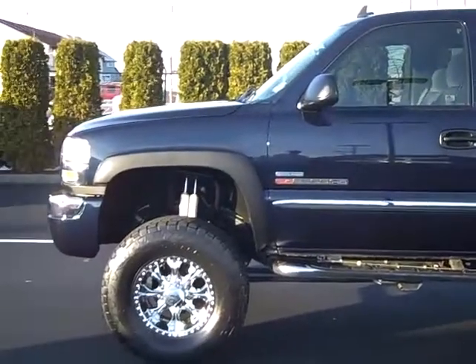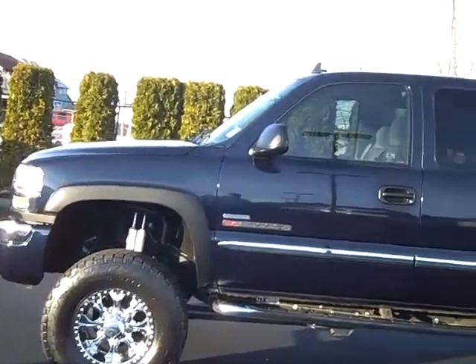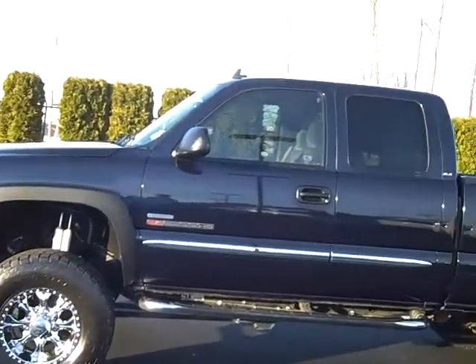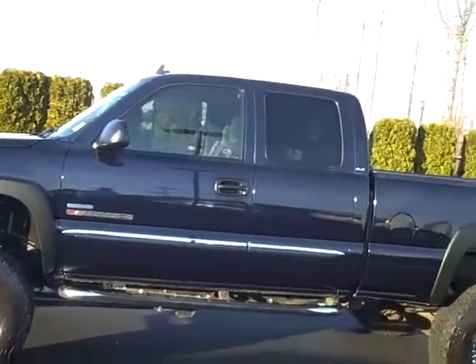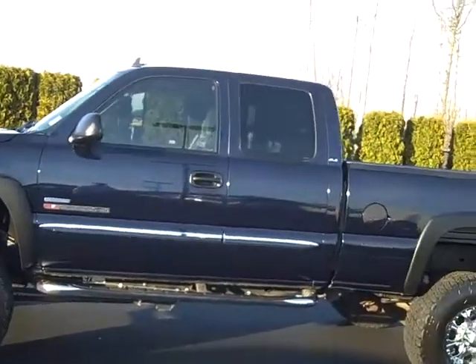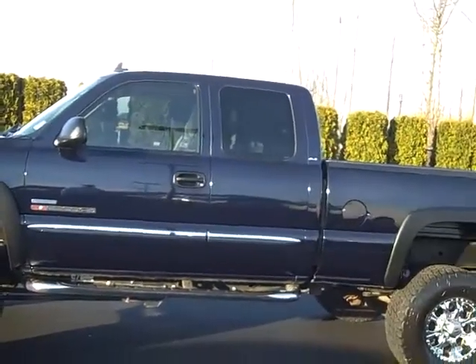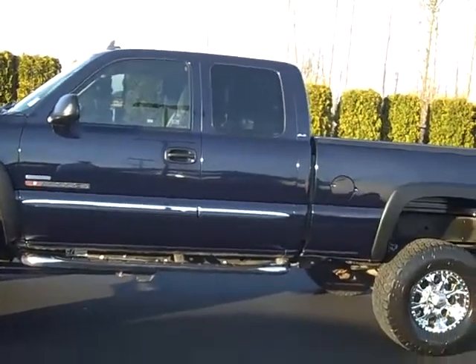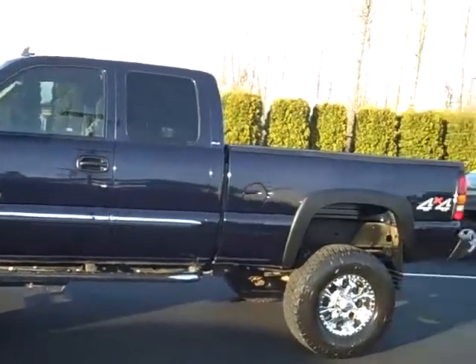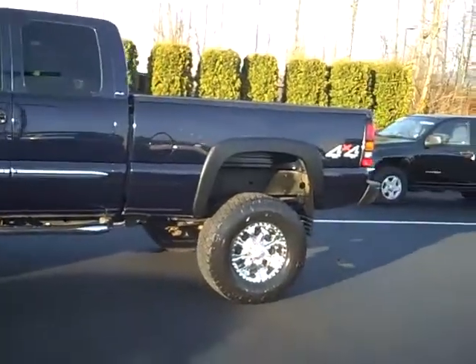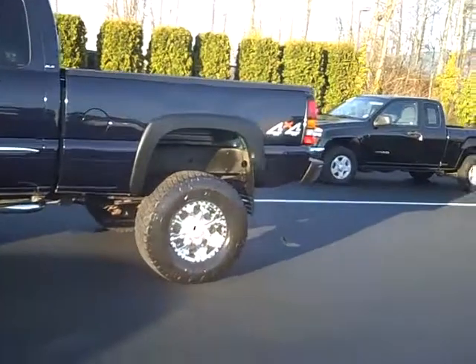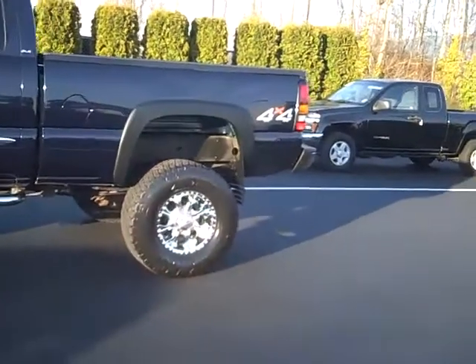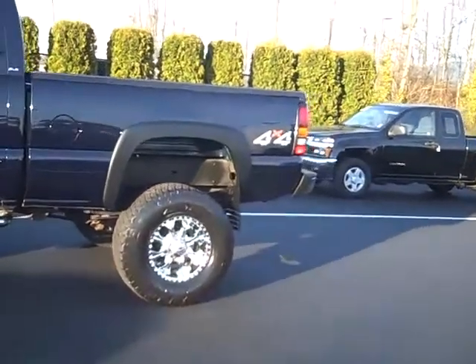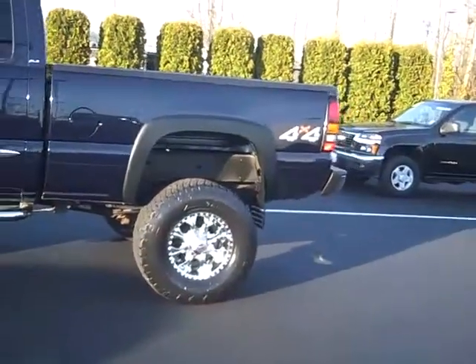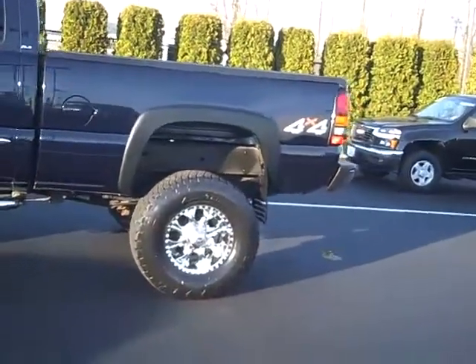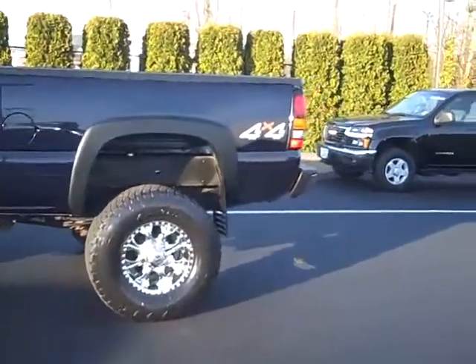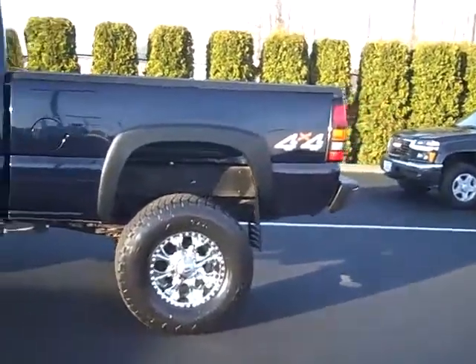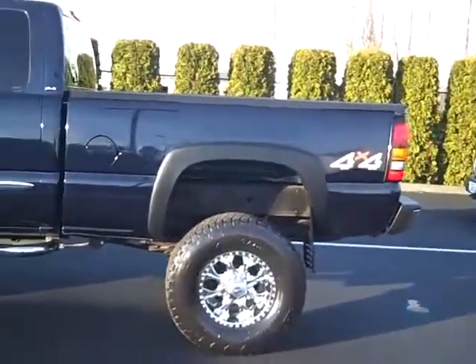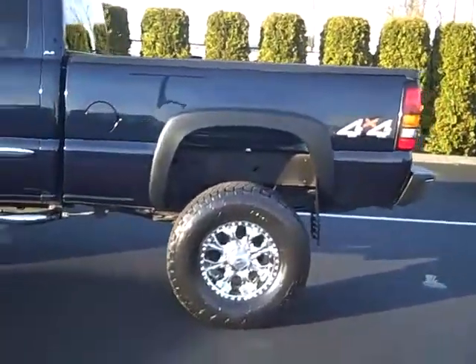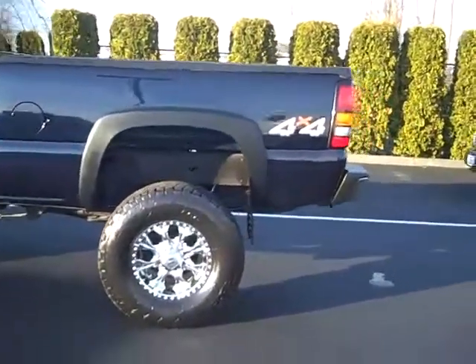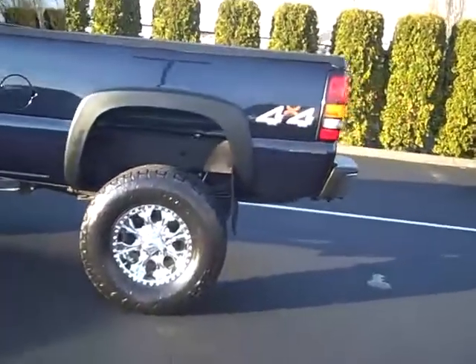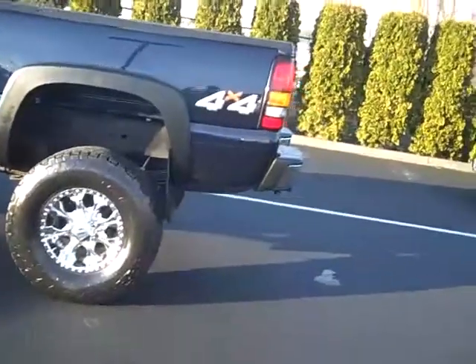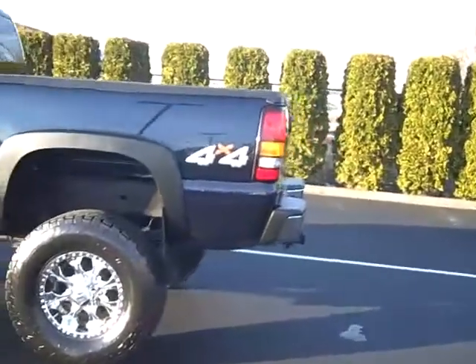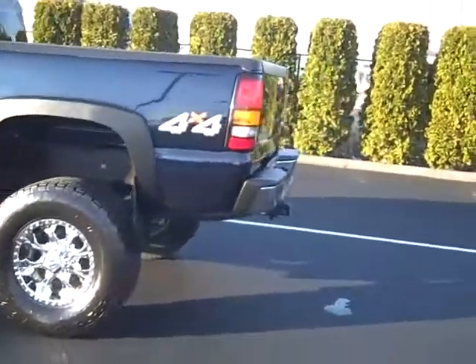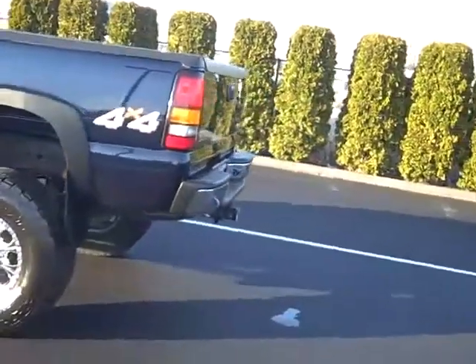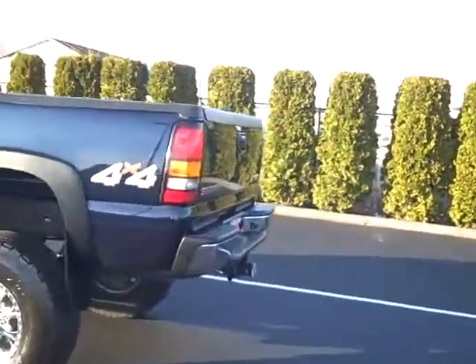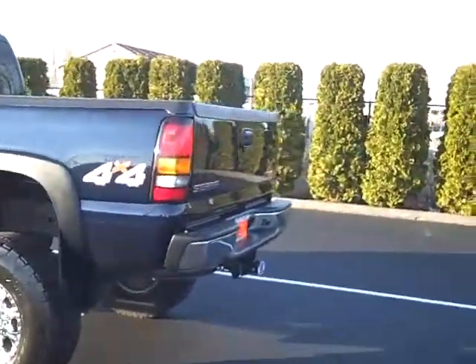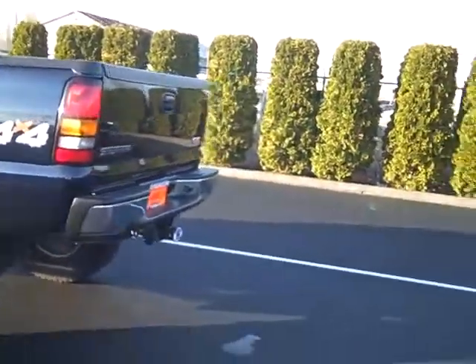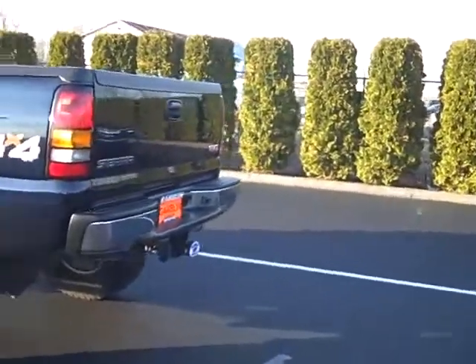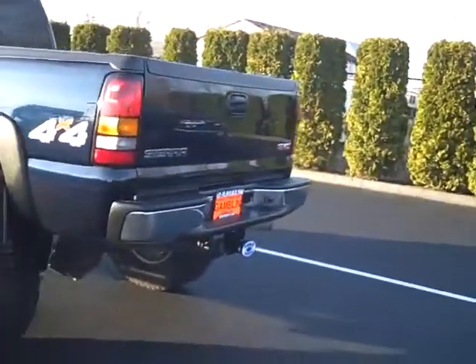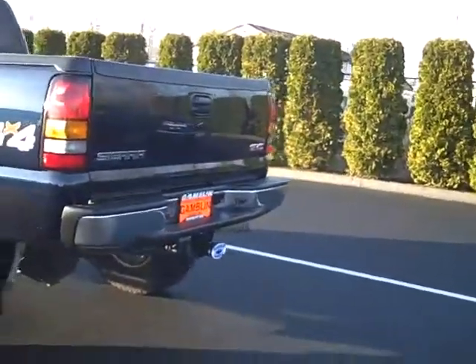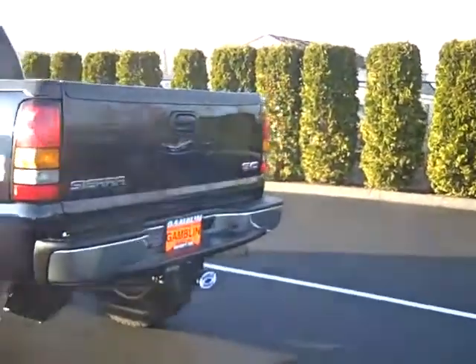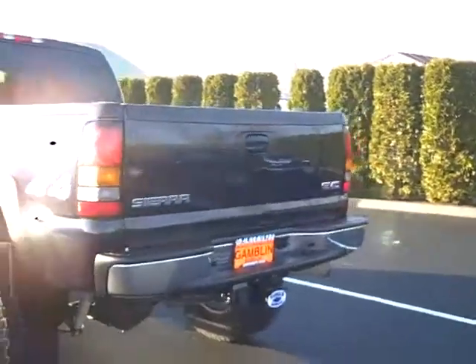Look at that lift, look at those wheels — got the nice Helo wheels and the nice Nitto off-road all-terrain Terra Grappler tires right there. Absolutely a great looking truck, and Argamla Motors, we know trucks — this thing is just a beautiful, beautiful truck.